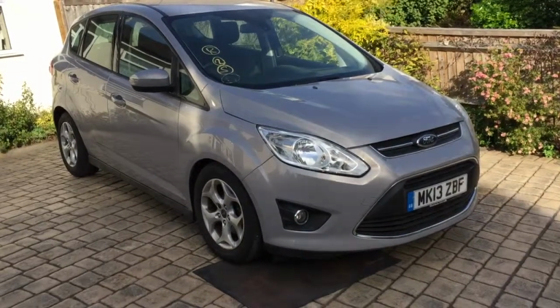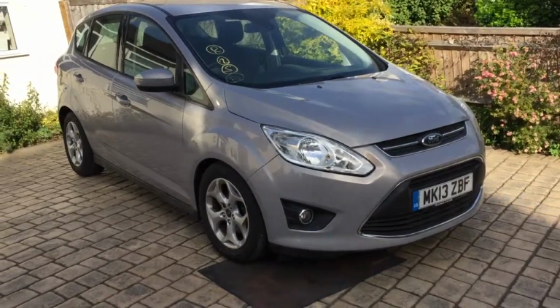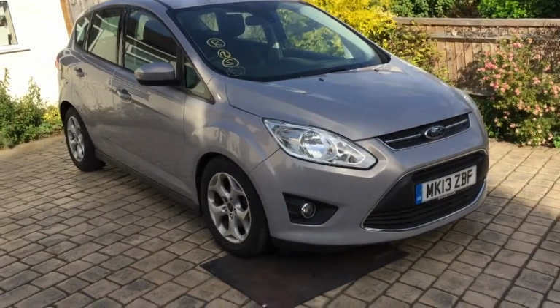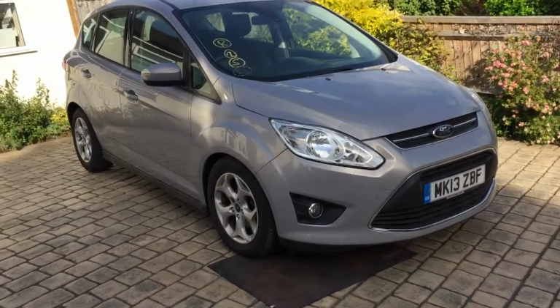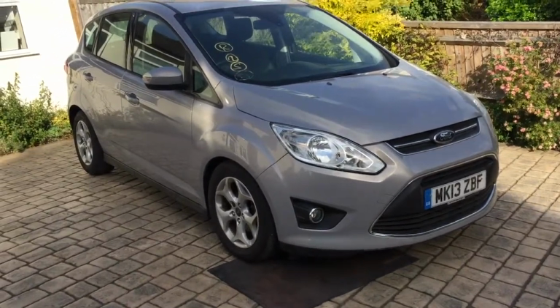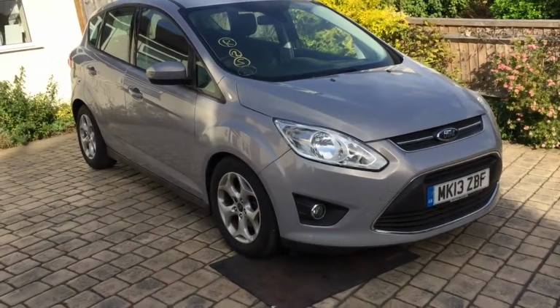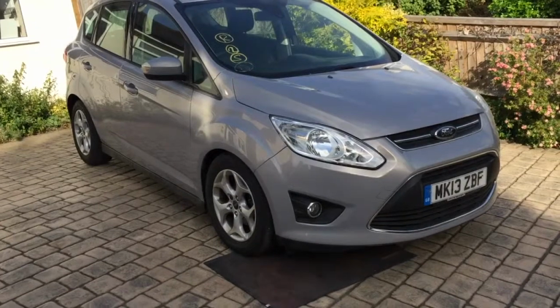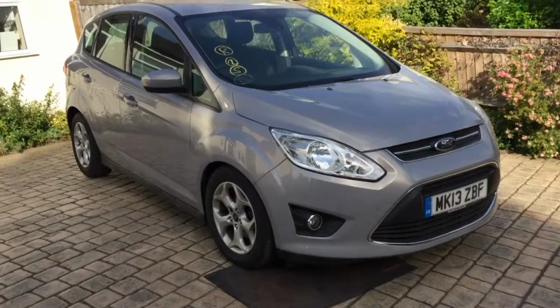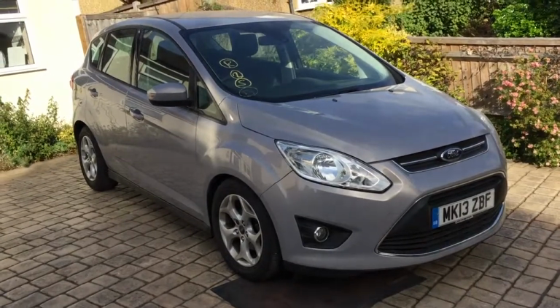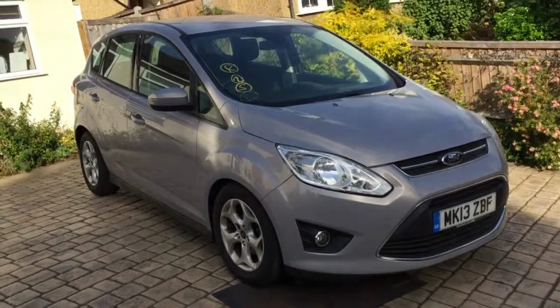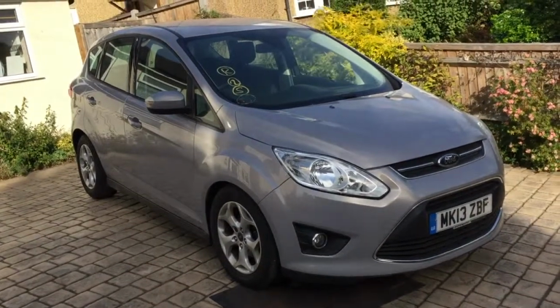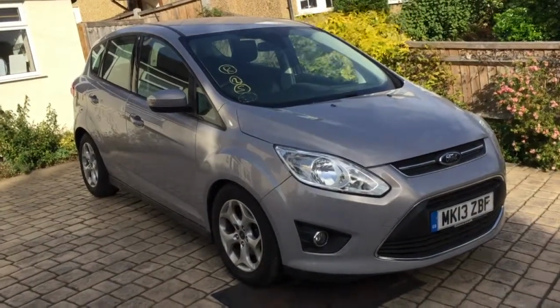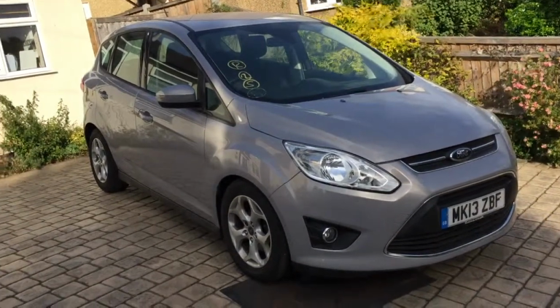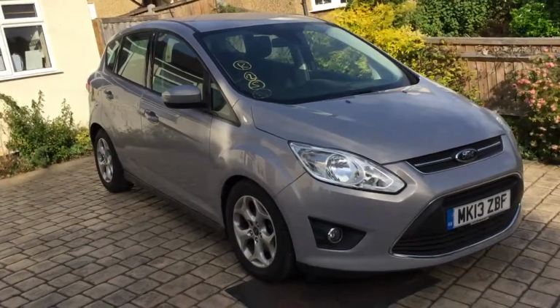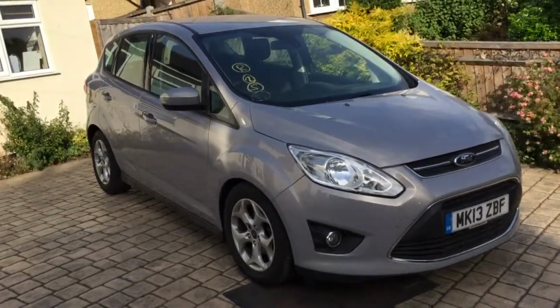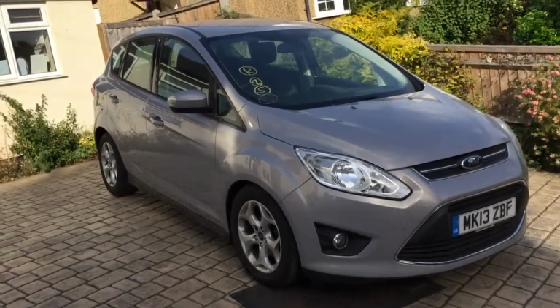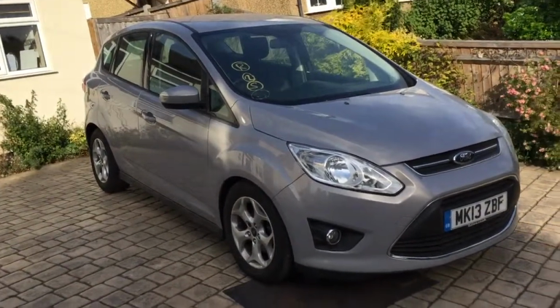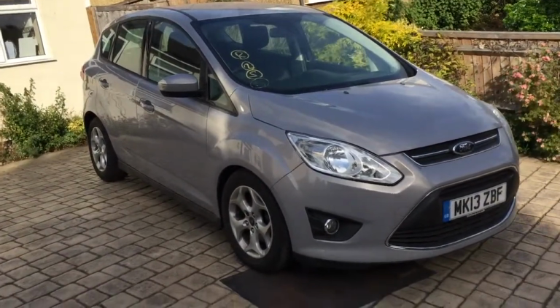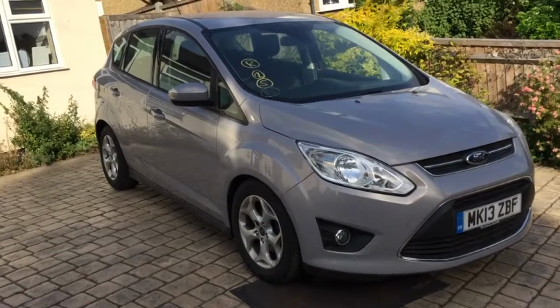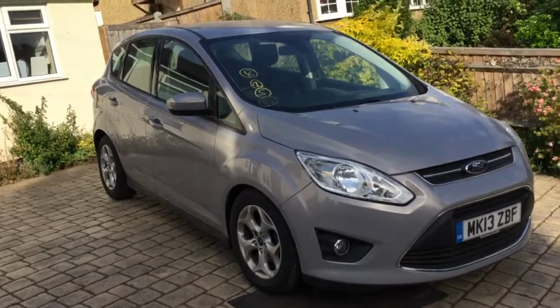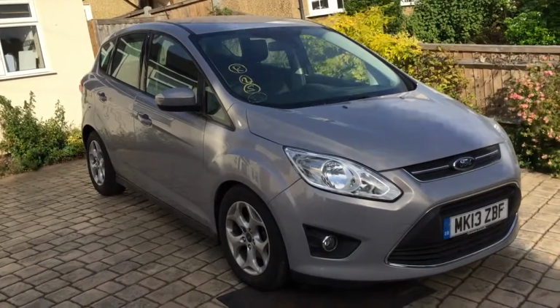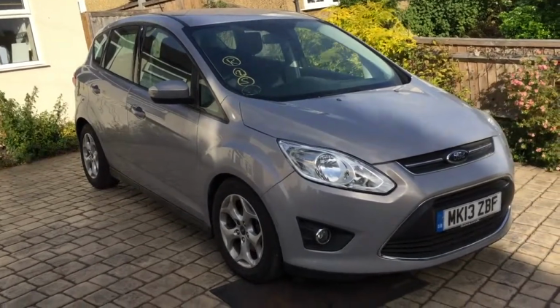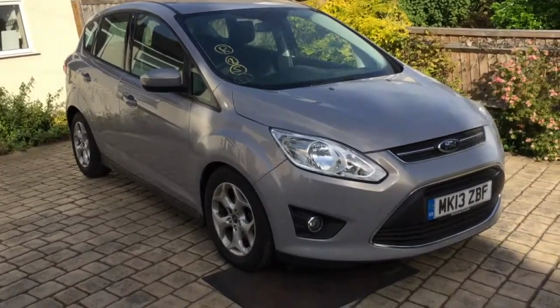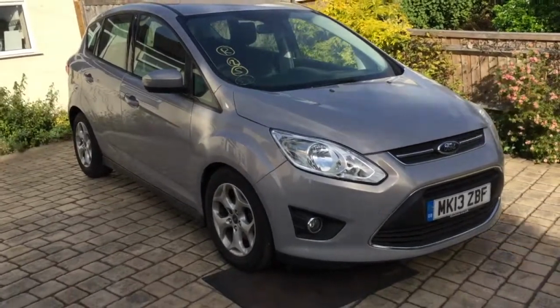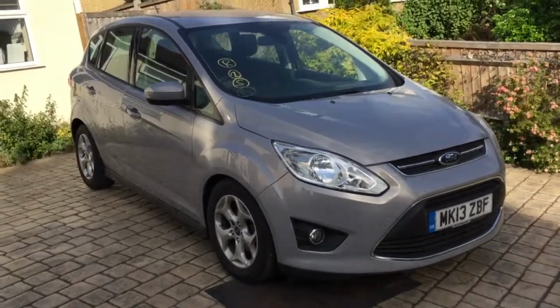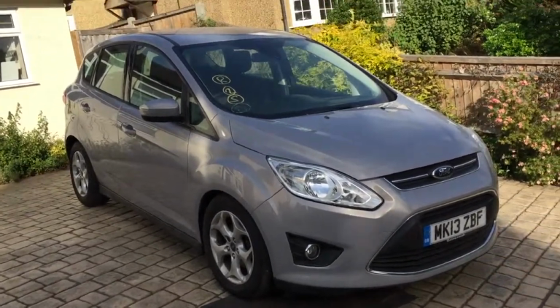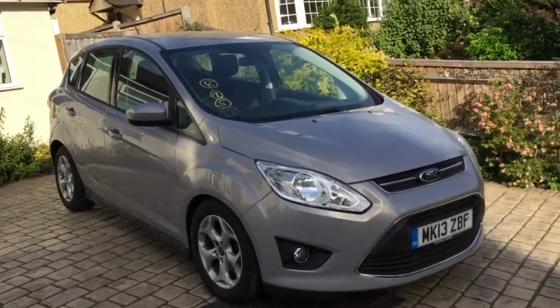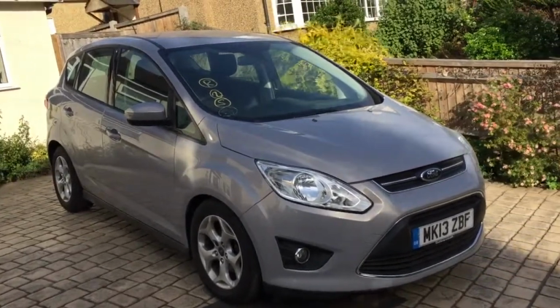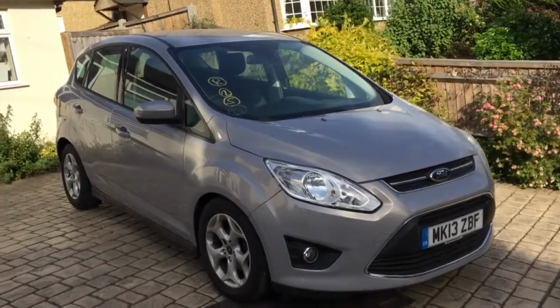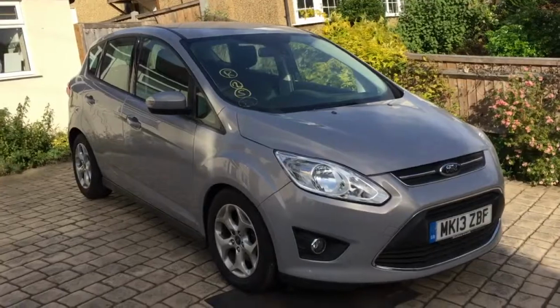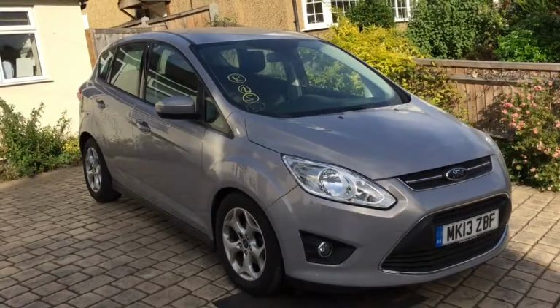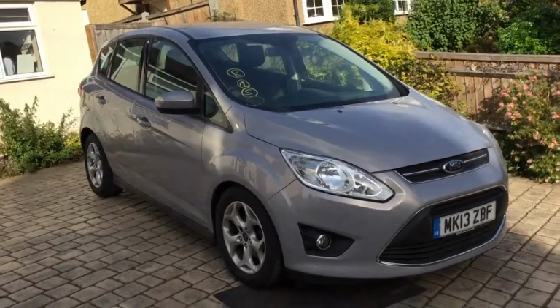2013 Ford C-Max 1.6 Z-Tech. This one's got 33,000 miles on the clock. It's full service history from Ford — in fact, it's just been serviced by them as well. This is a category N from the insurance company, which is non-structural.